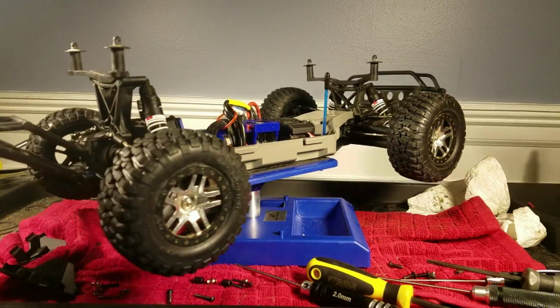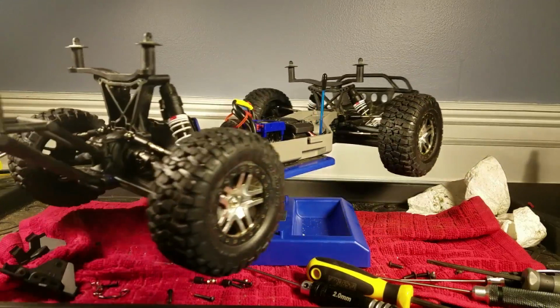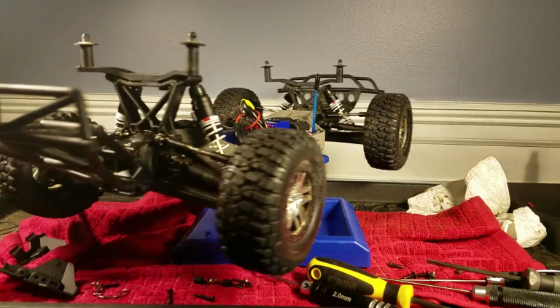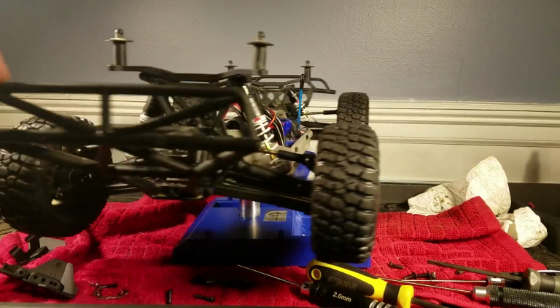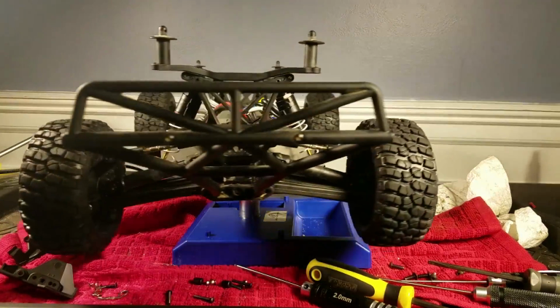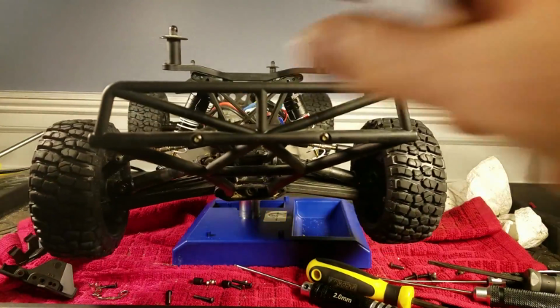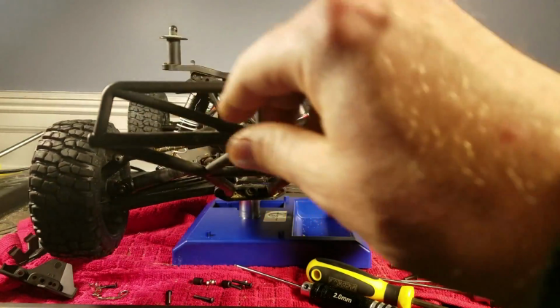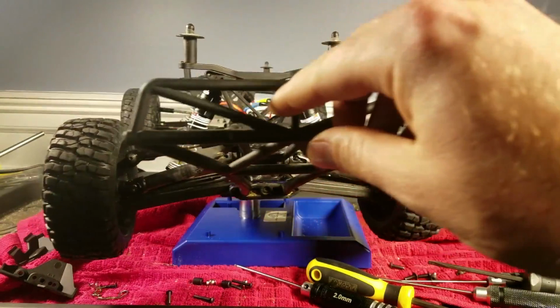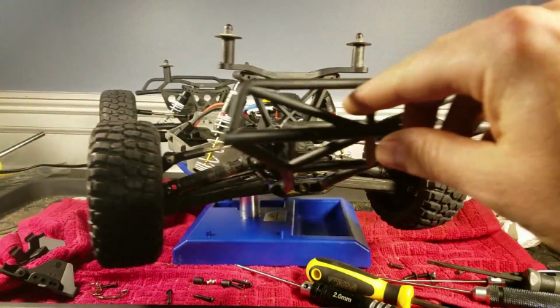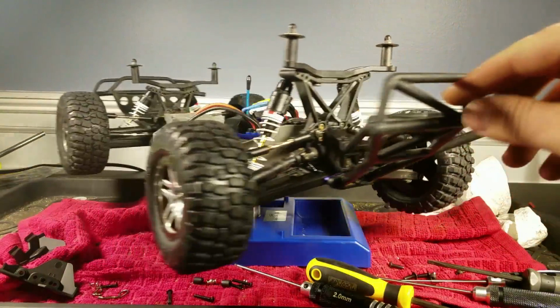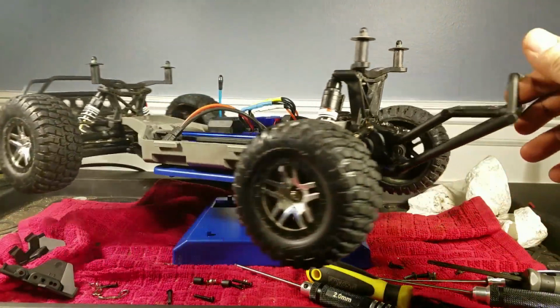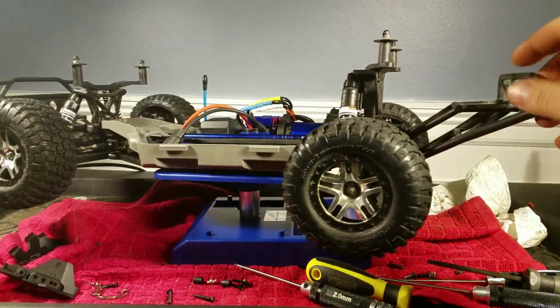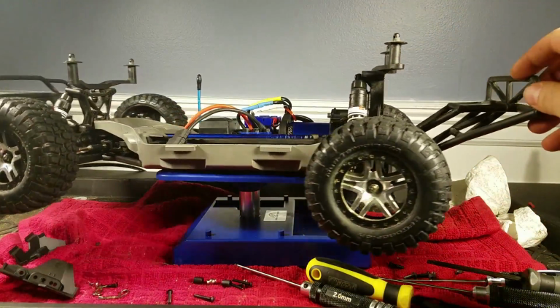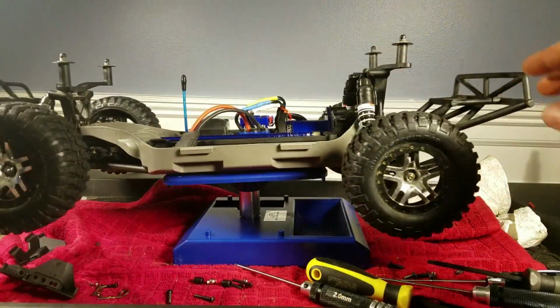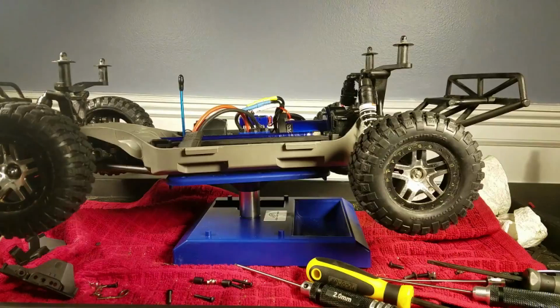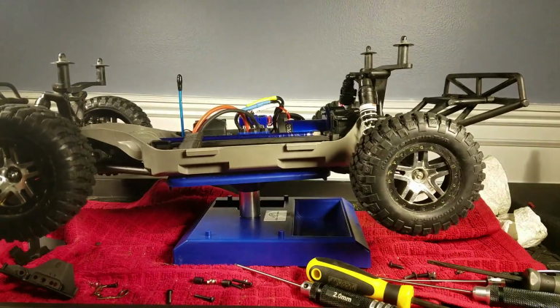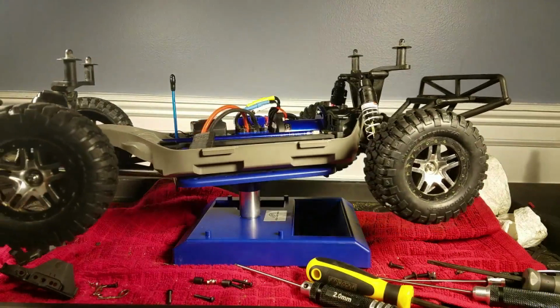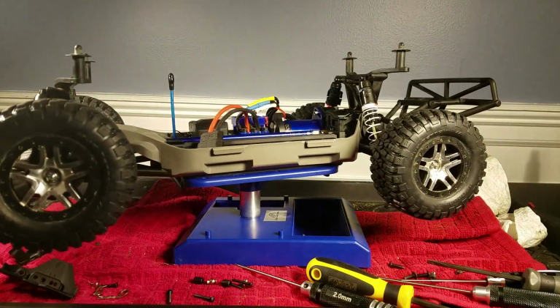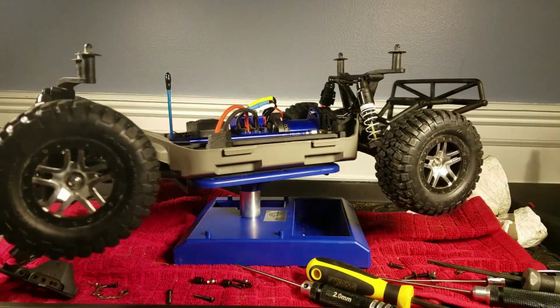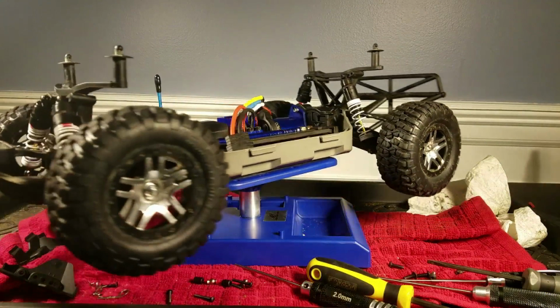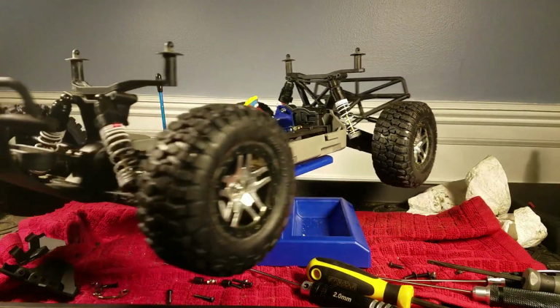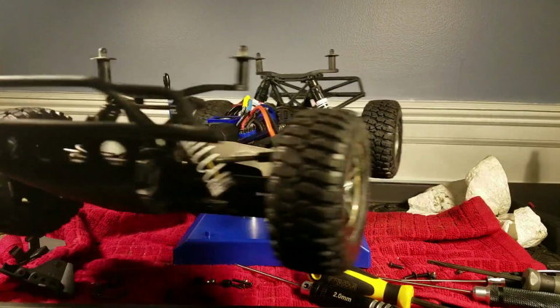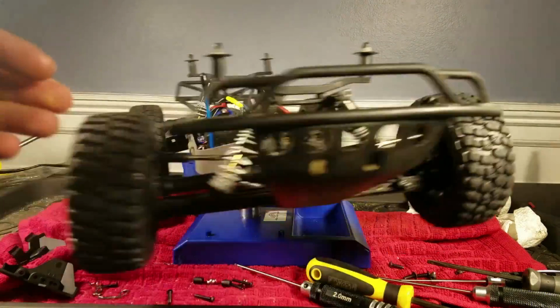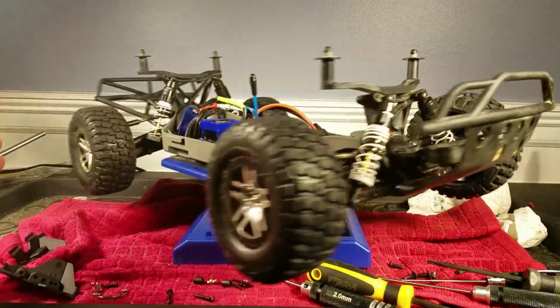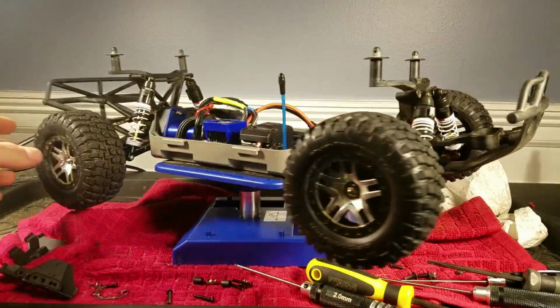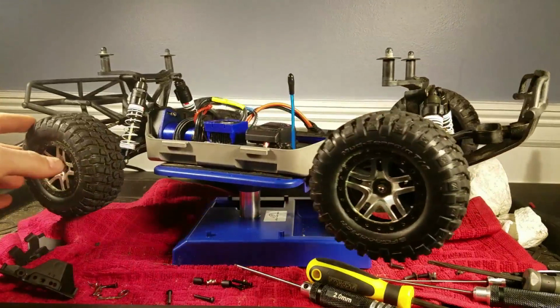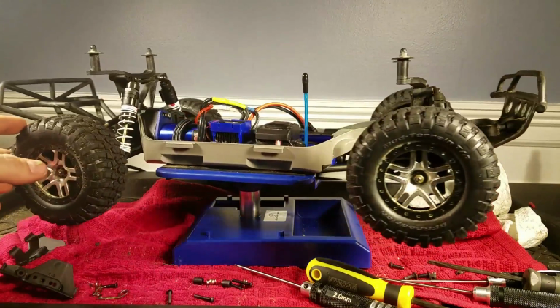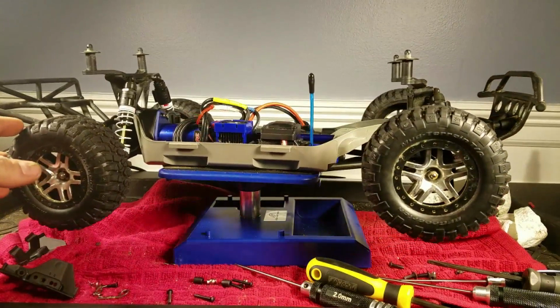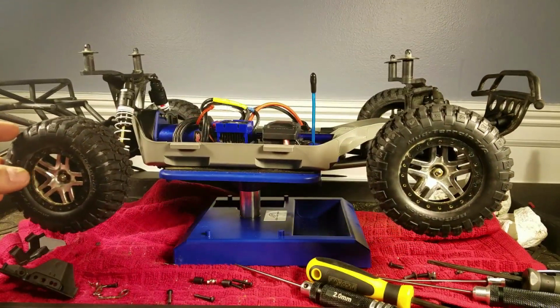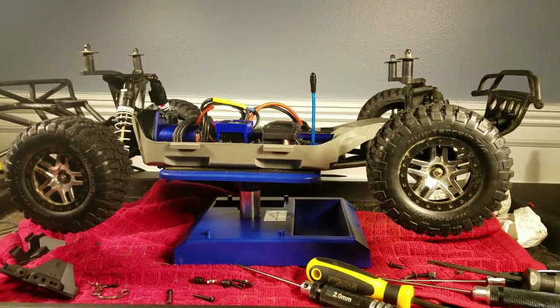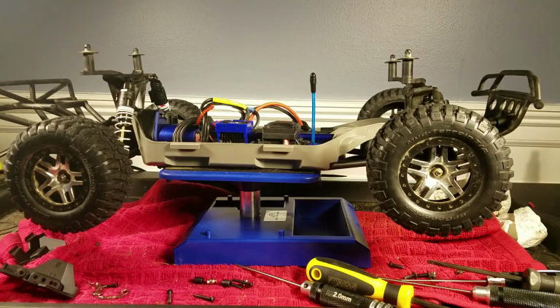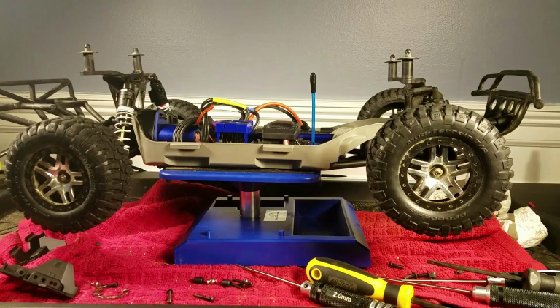Low center of gravity chassis installed. All in all, the whole kit took me around three hours to put on, and that was definitely extended due to some problems.